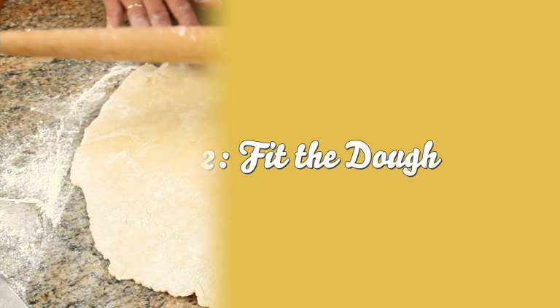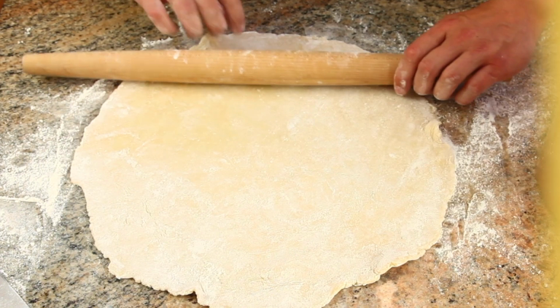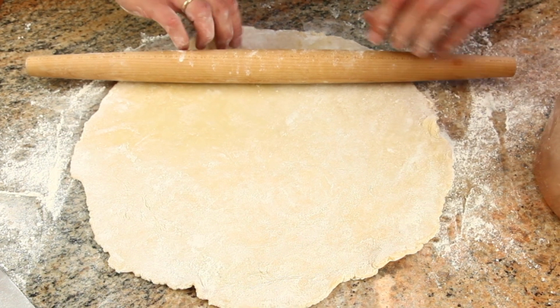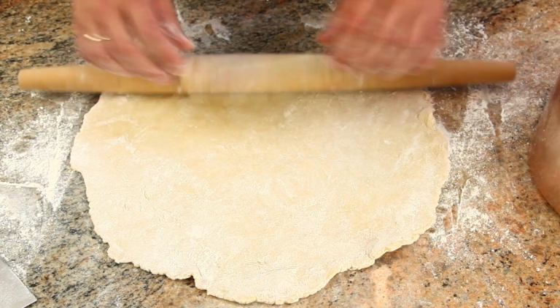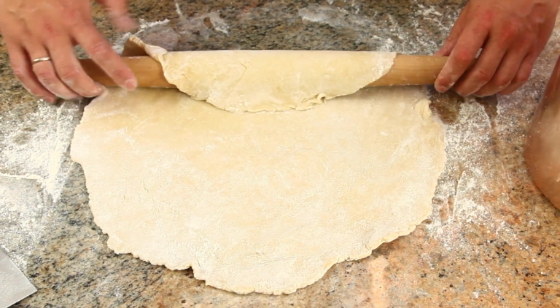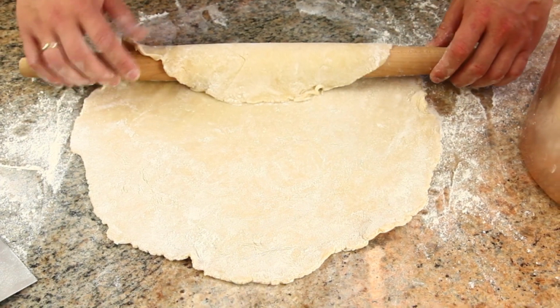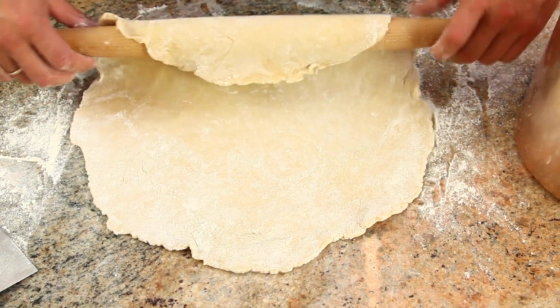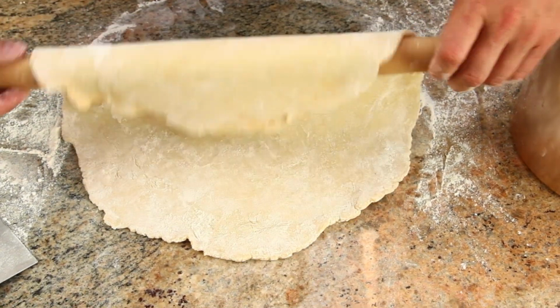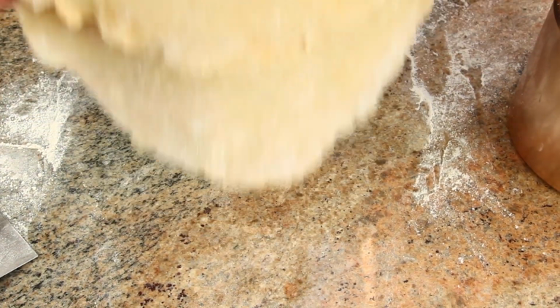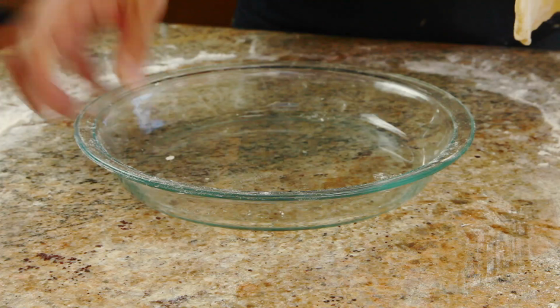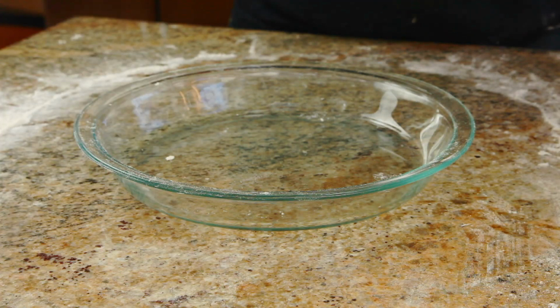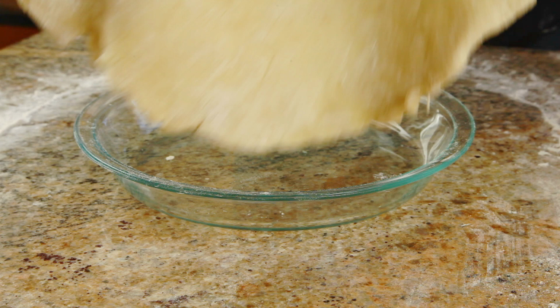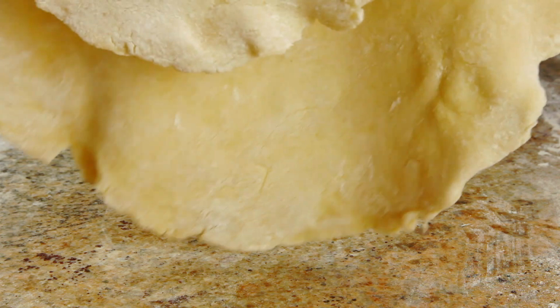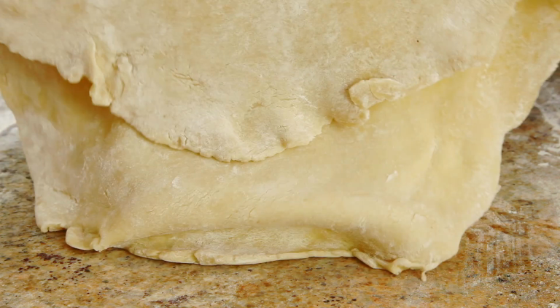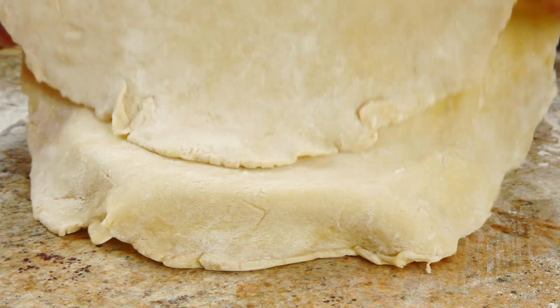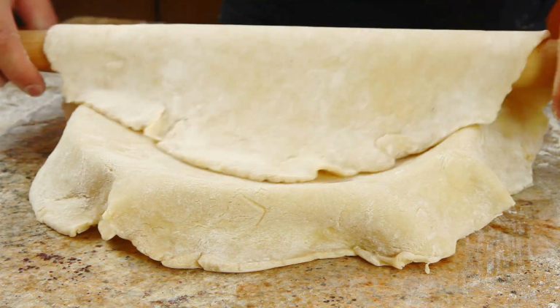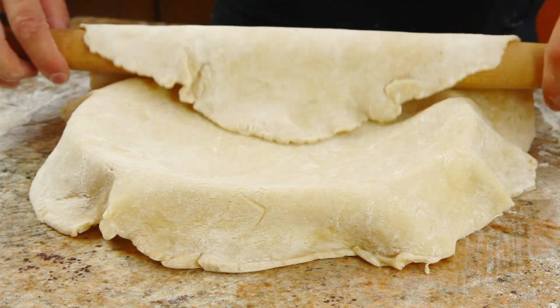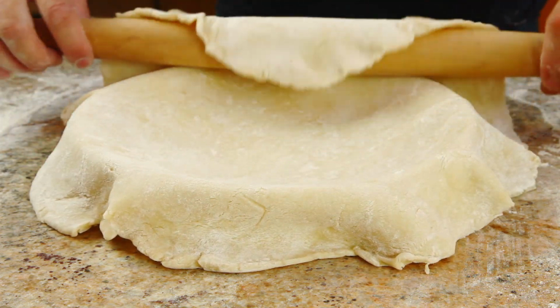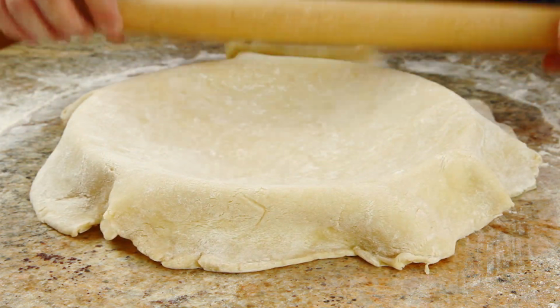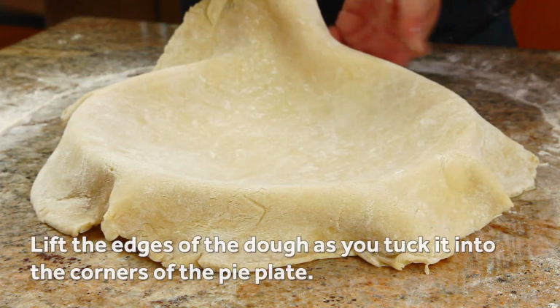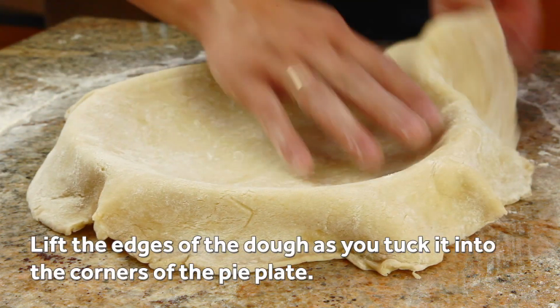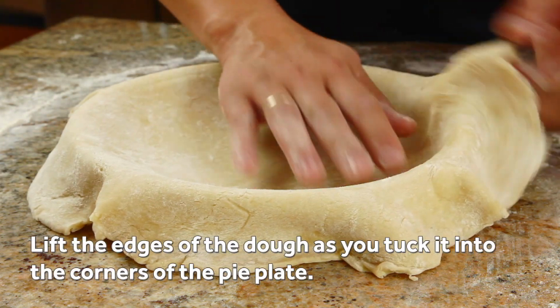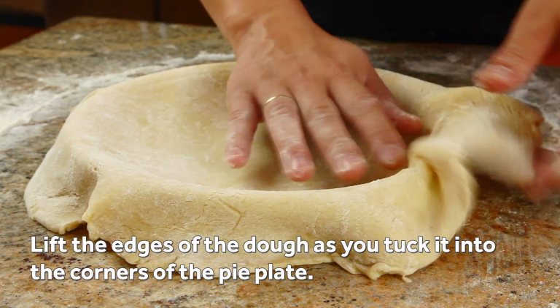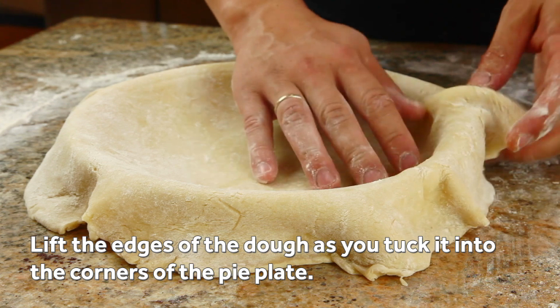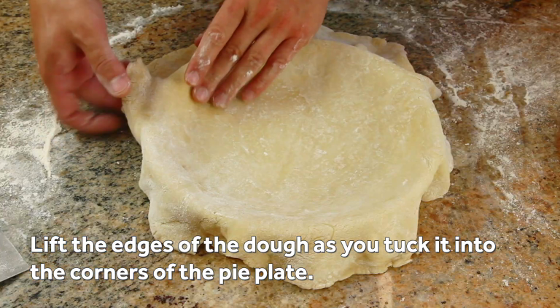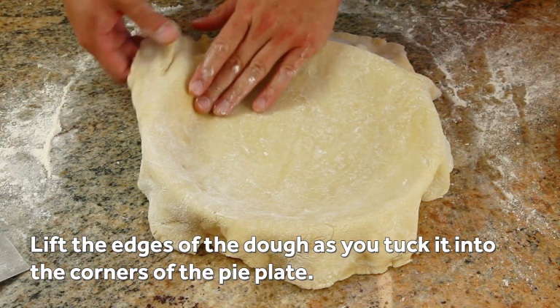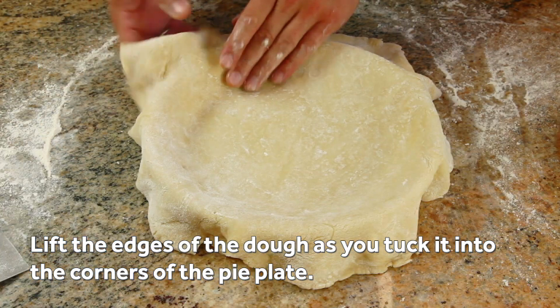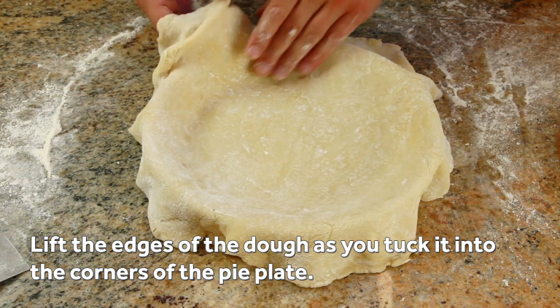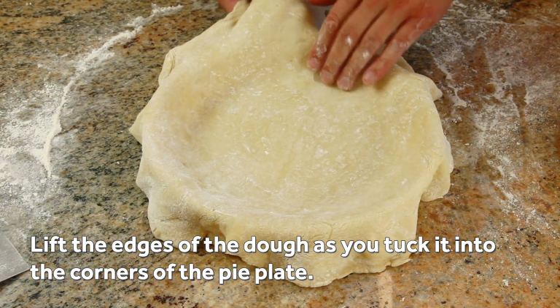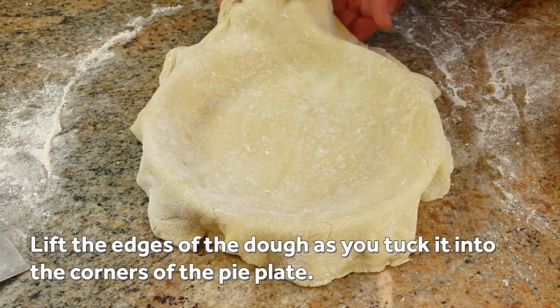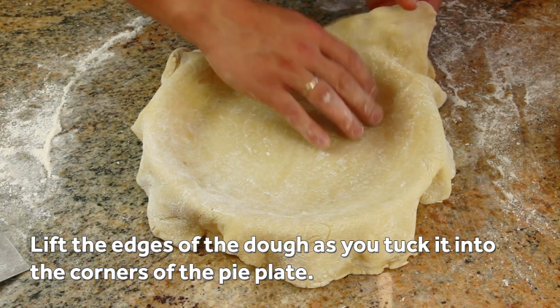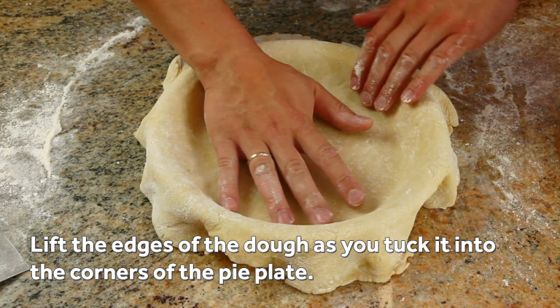Lift the dough by rolling it around the rolling pin, using a bench scraper if necessary, and then drape it into a pie plate. Gently work the dough into the corners of the pie plate, lifting the overhanging edge as you go to make sure that the dough doesn't tear.